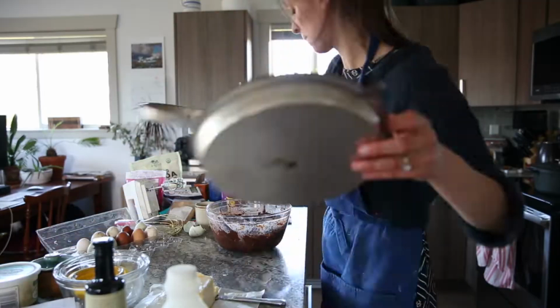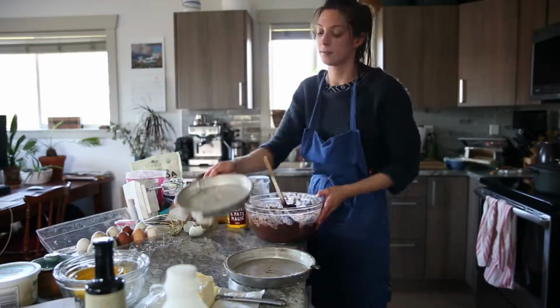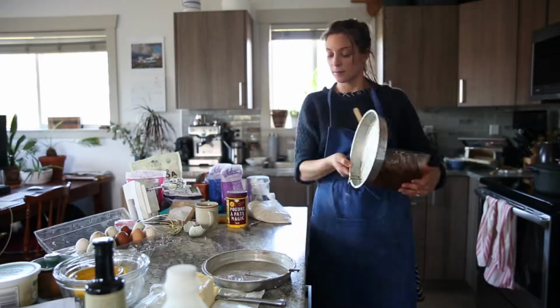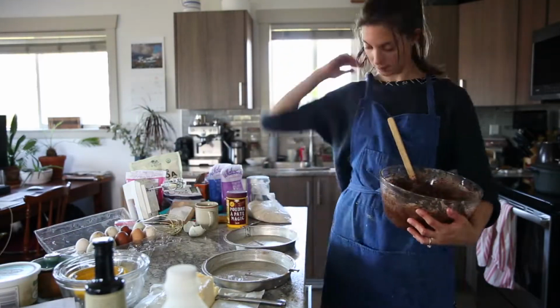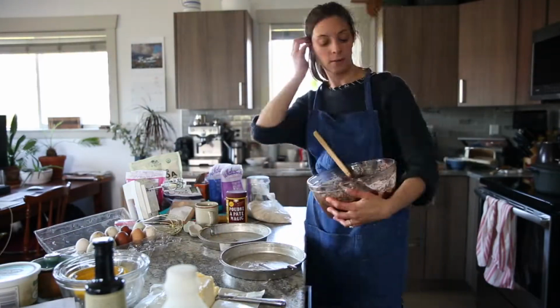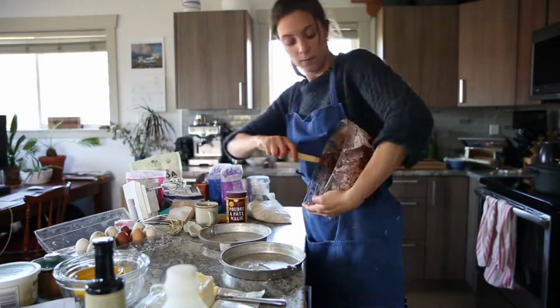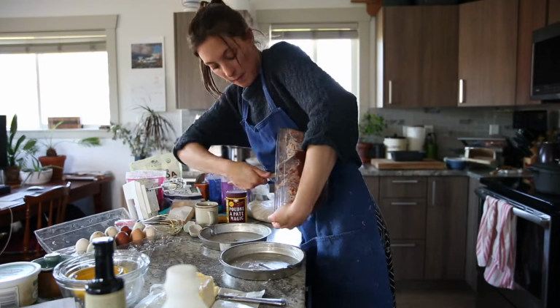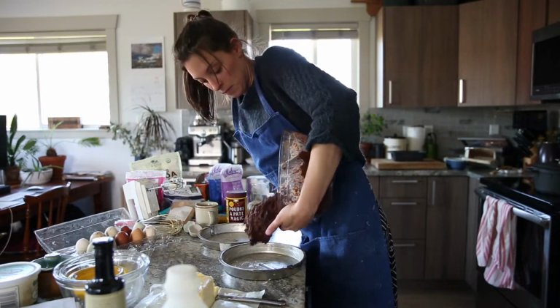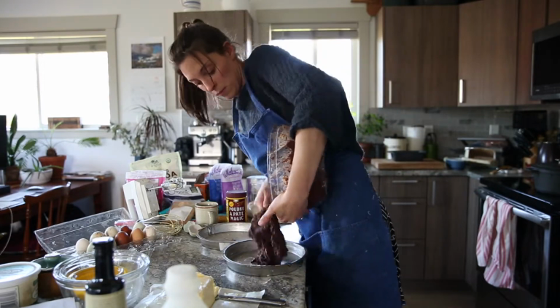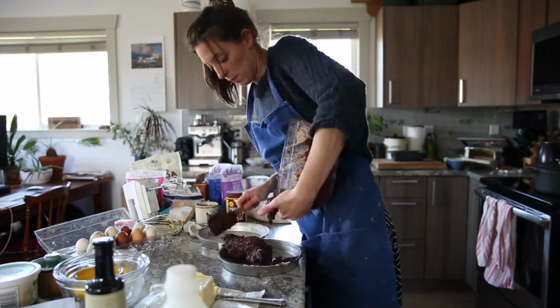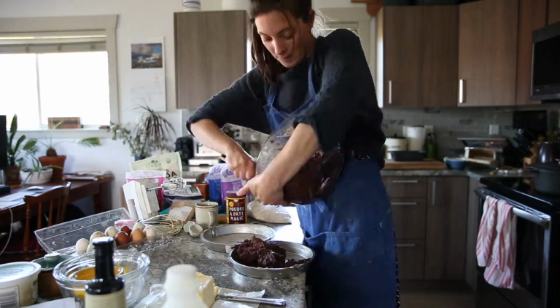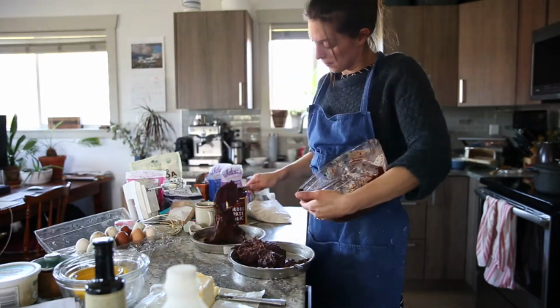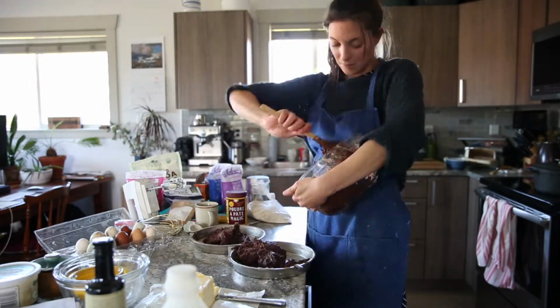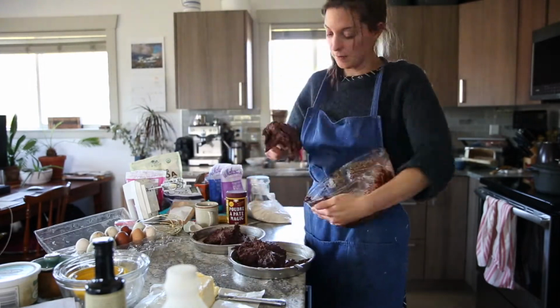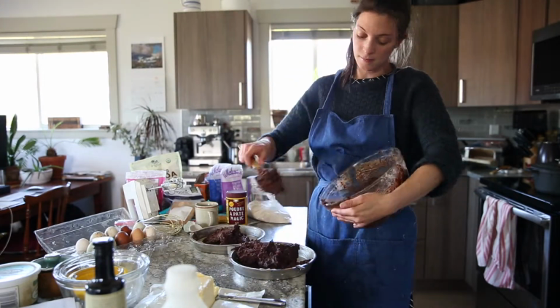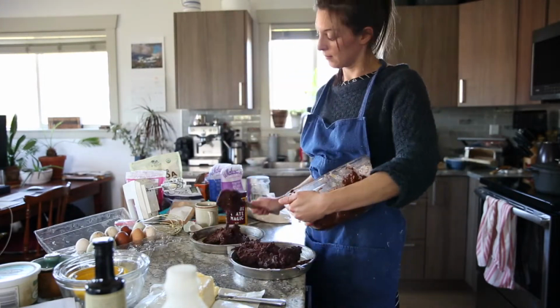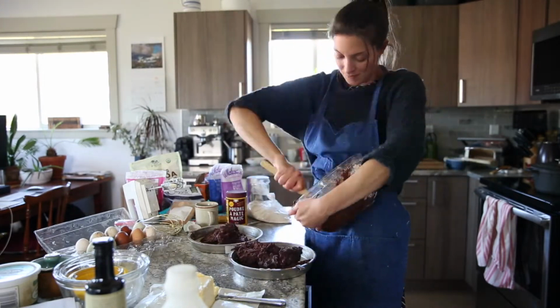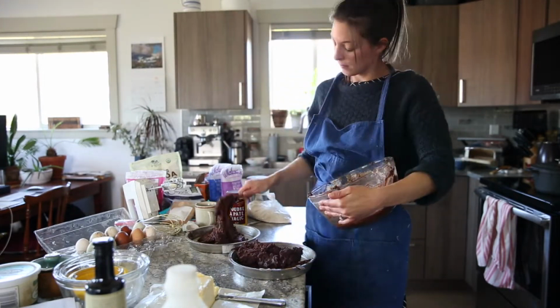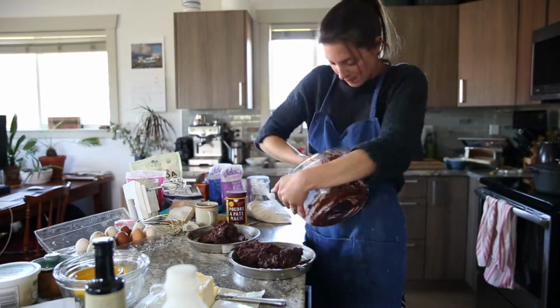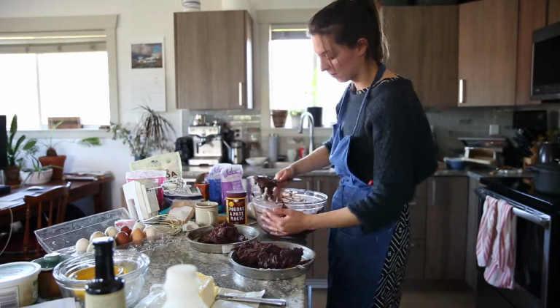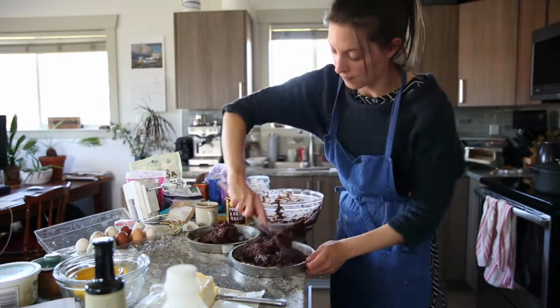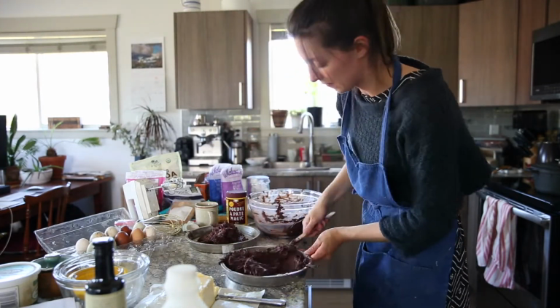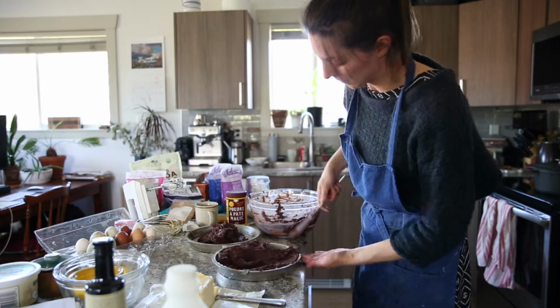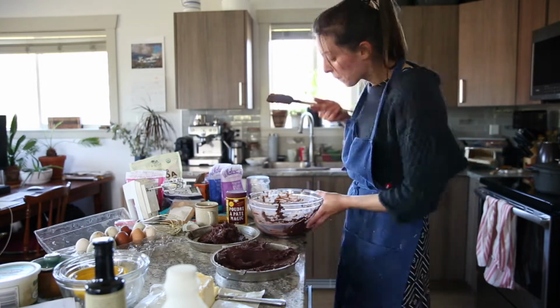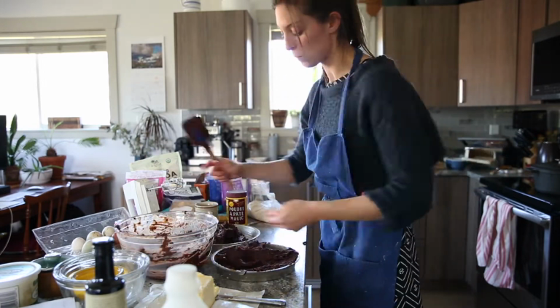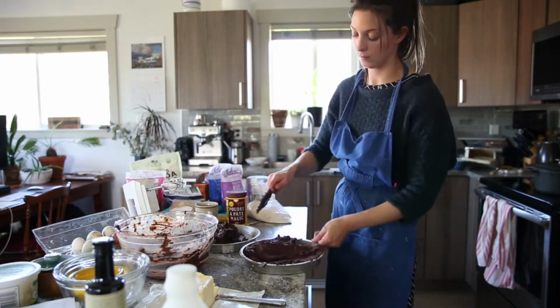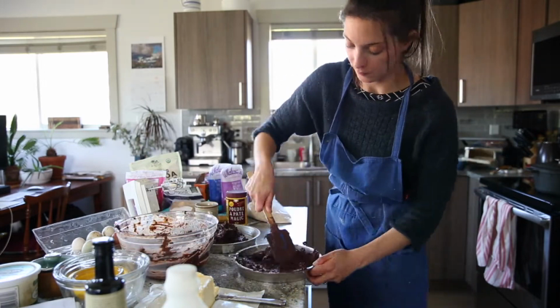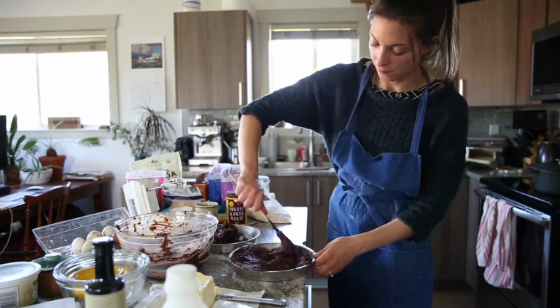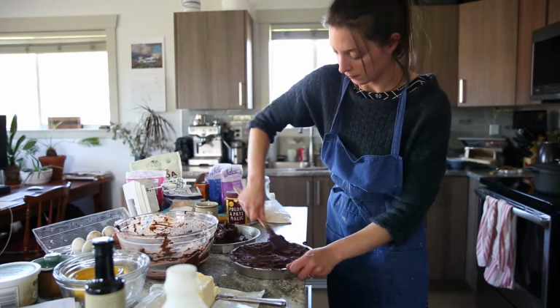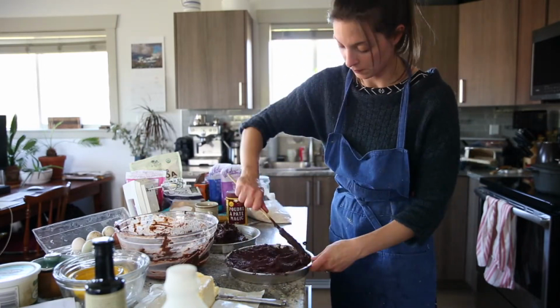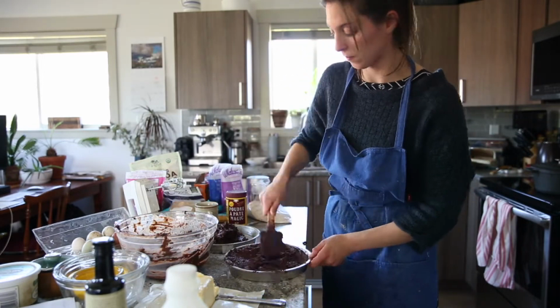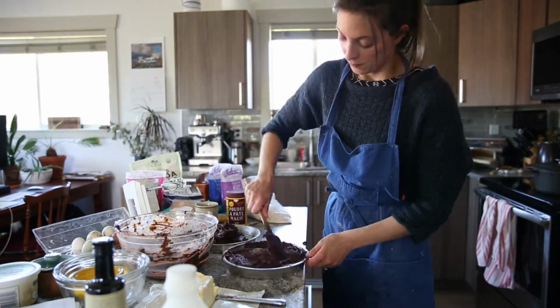Add the cake mix to your baking pans and bake them for about 30 to 35 minutes, until you can stick a toothpick into the middle of the cake and no cake comes back with the toothpick. Then you know it's good to go.